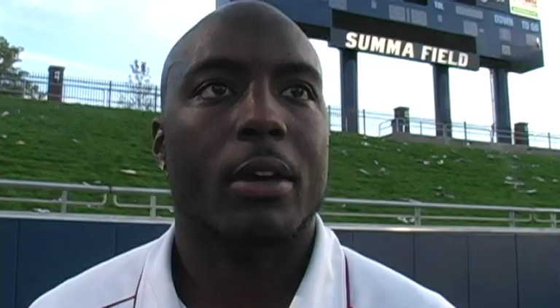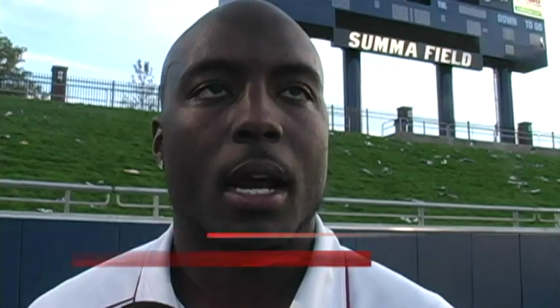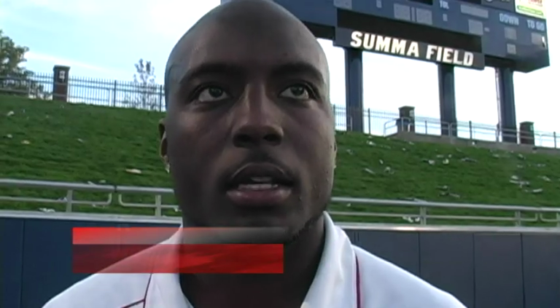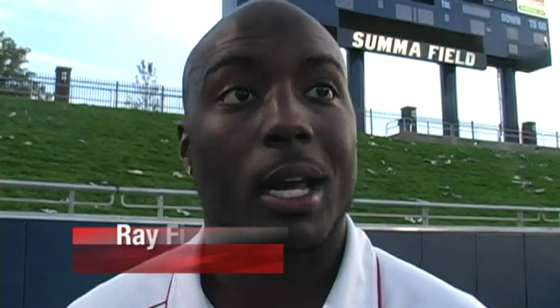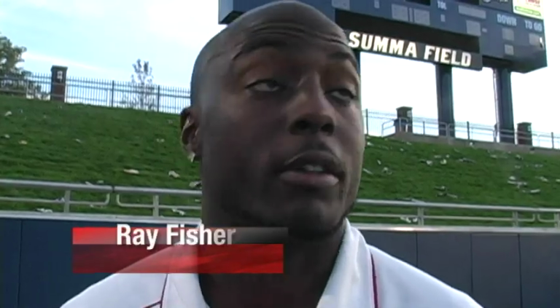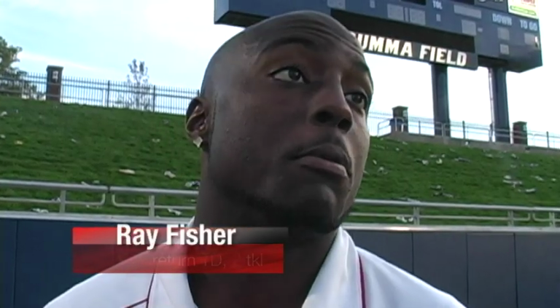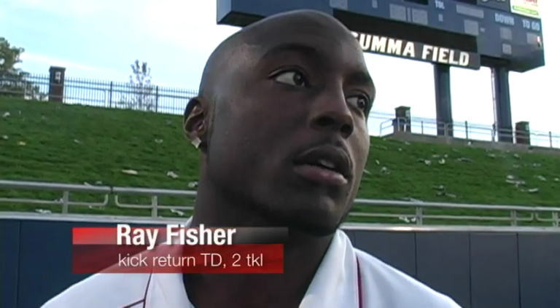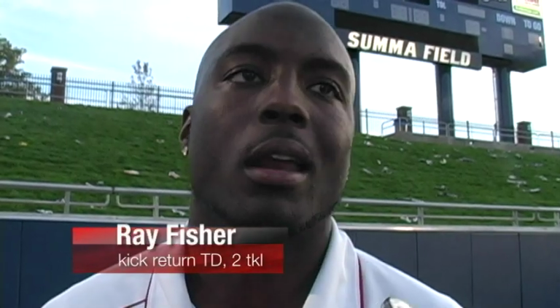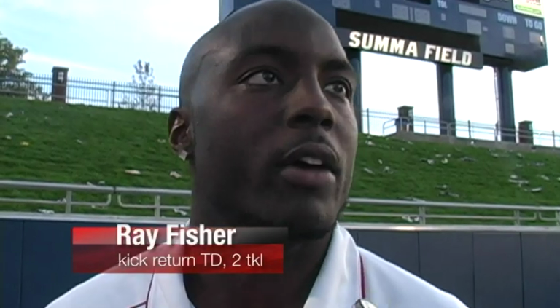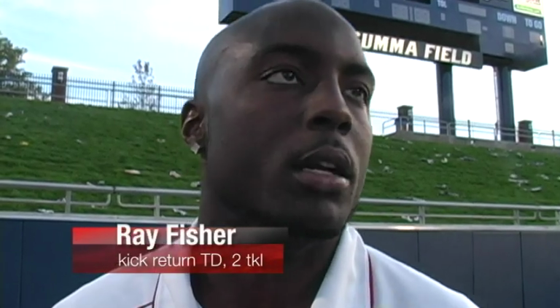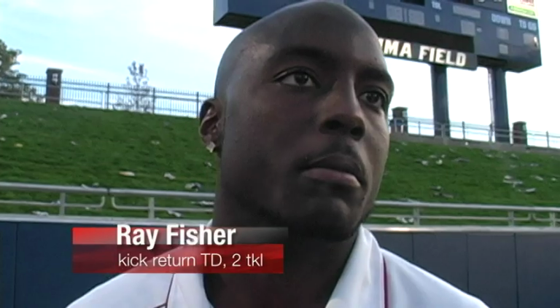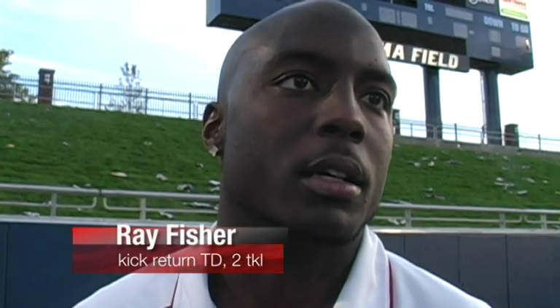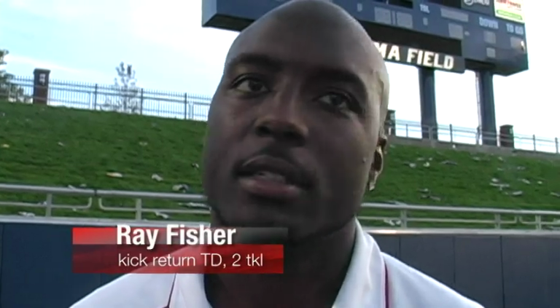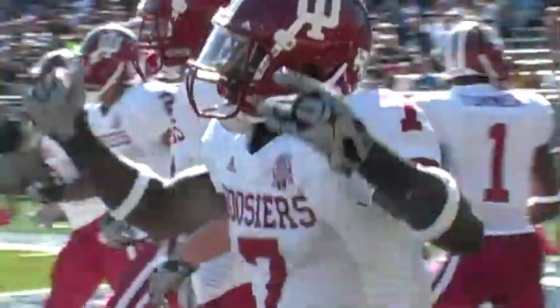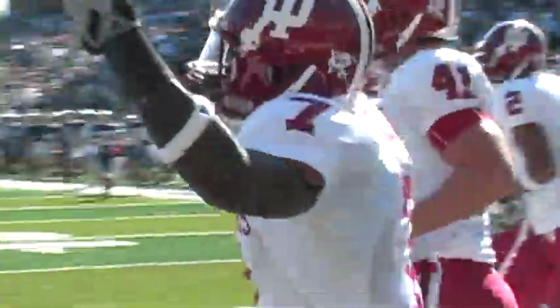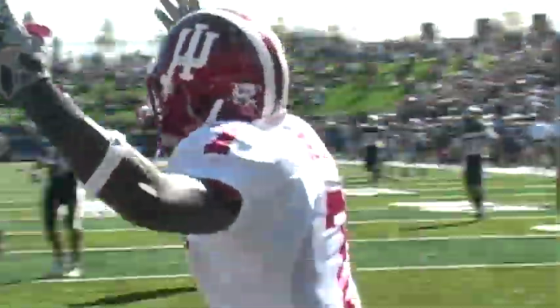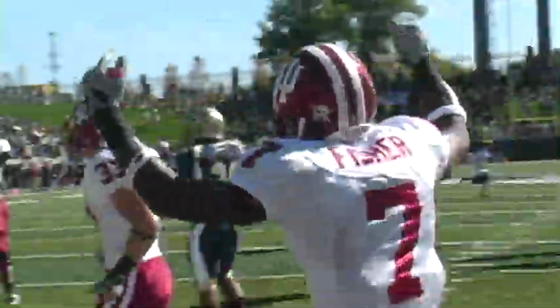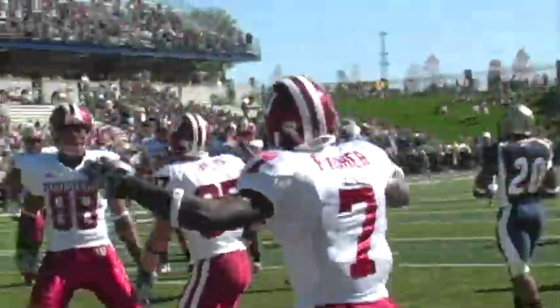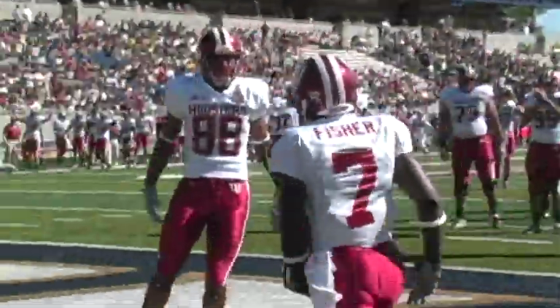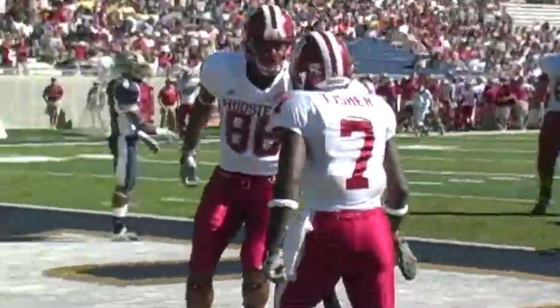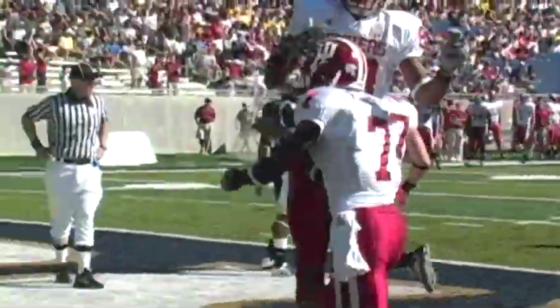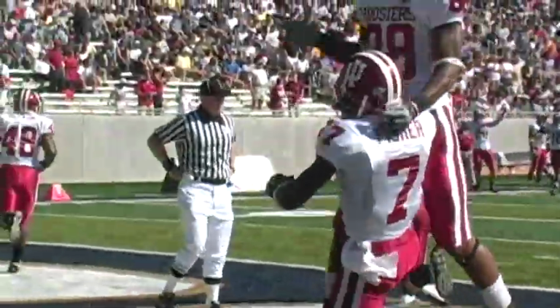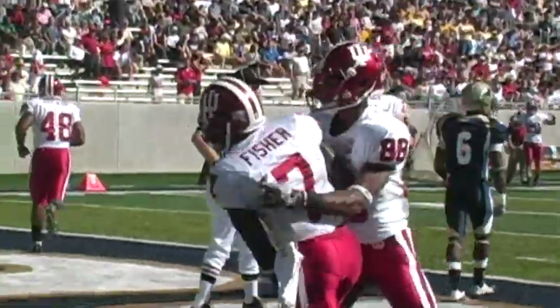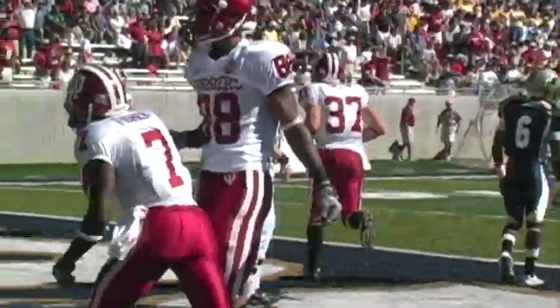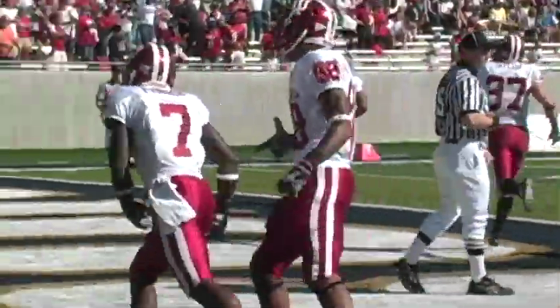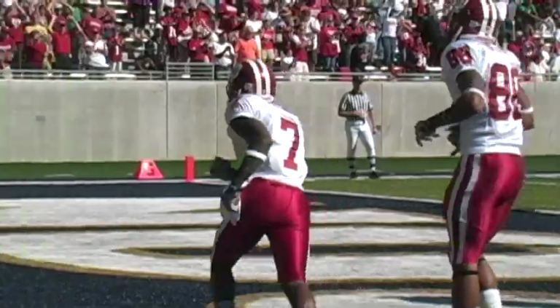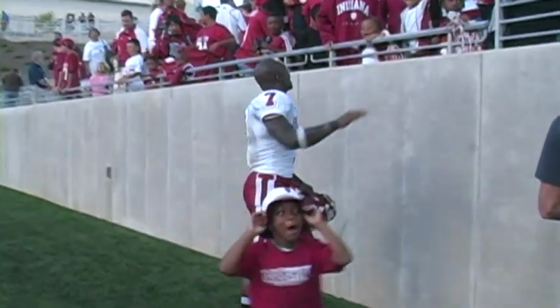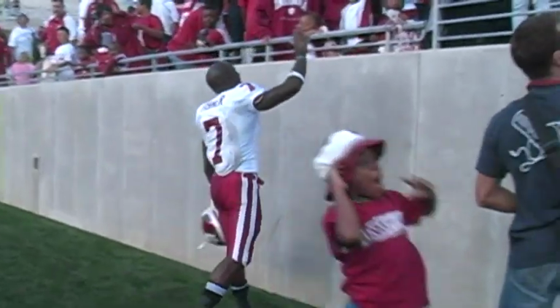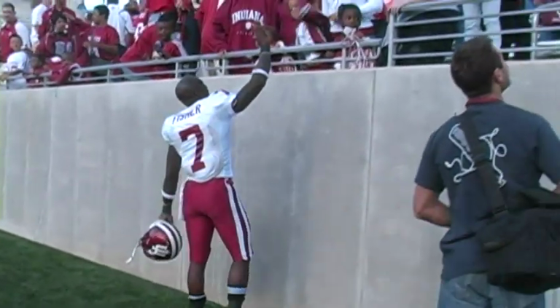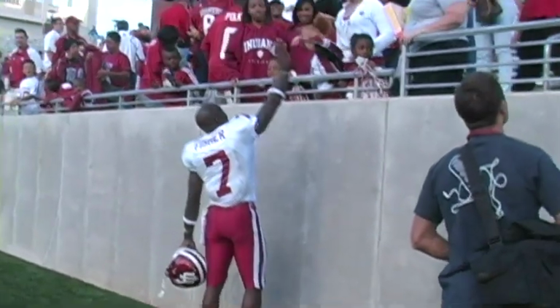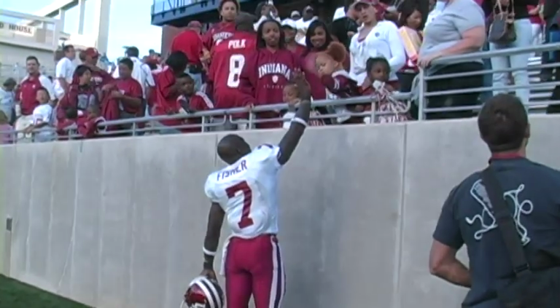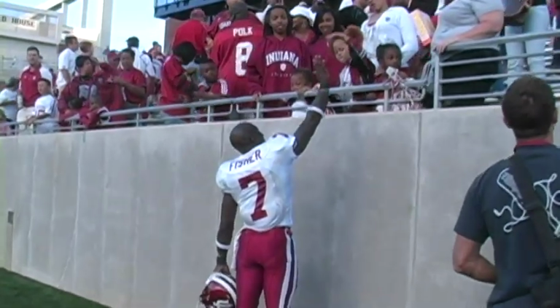A game like this where we were a five-point underdog — I love every bit of it, because we never should have been five-point underdogs. But we won the big play battle, we won the turnover battle, and we came out with a big win.